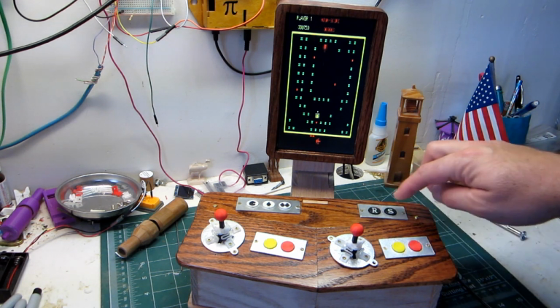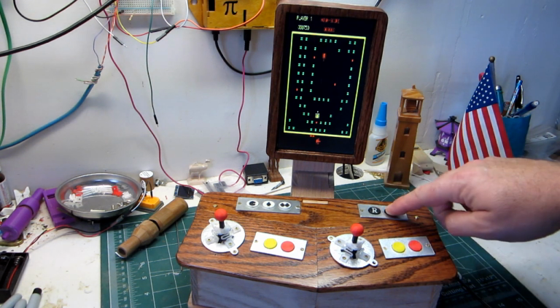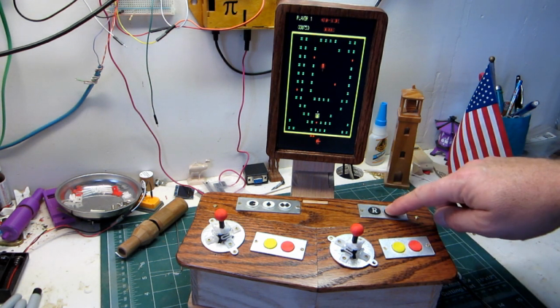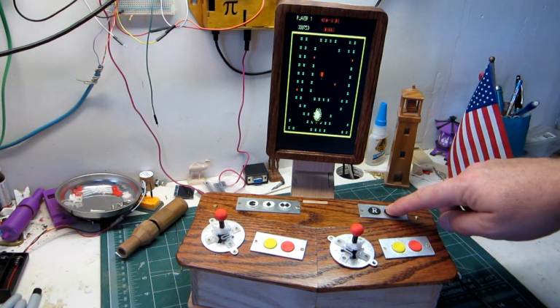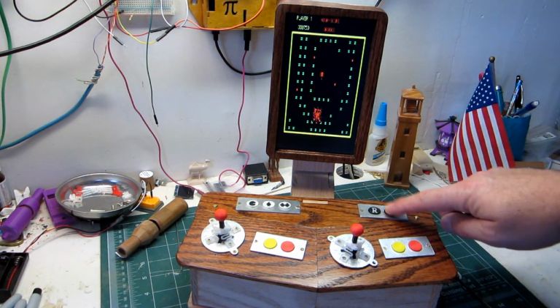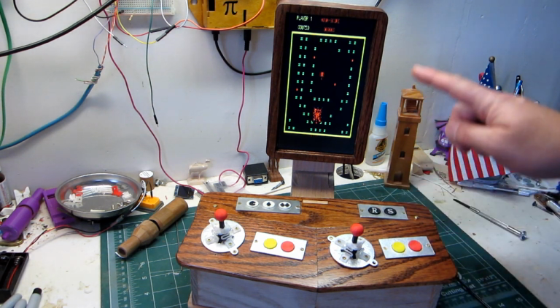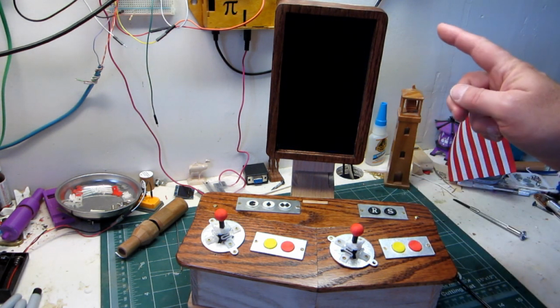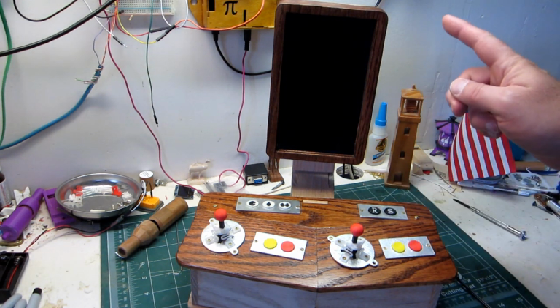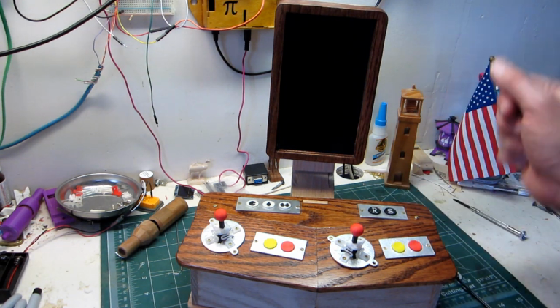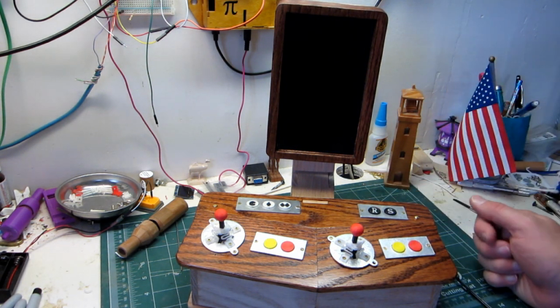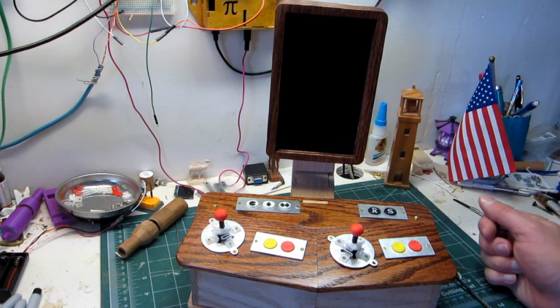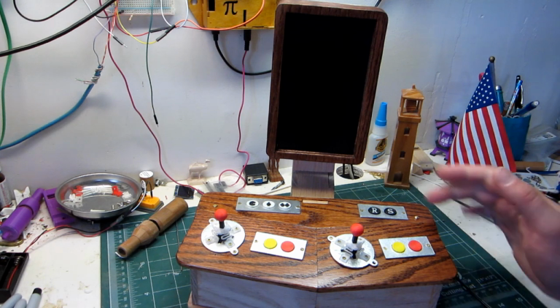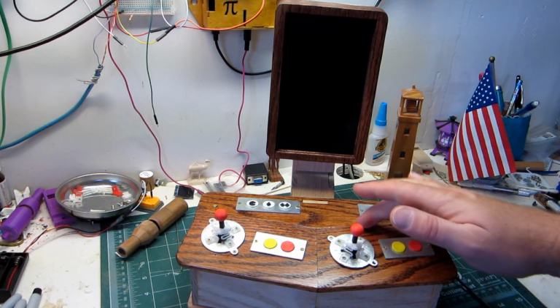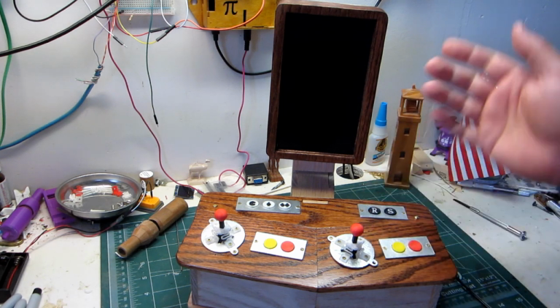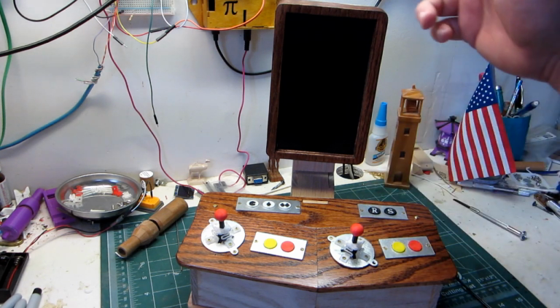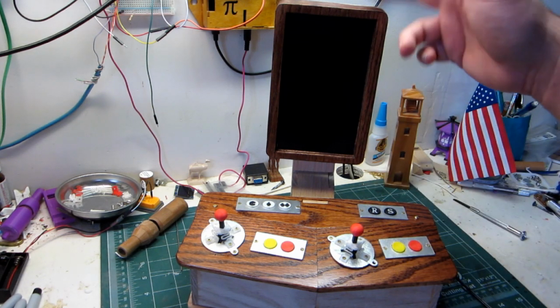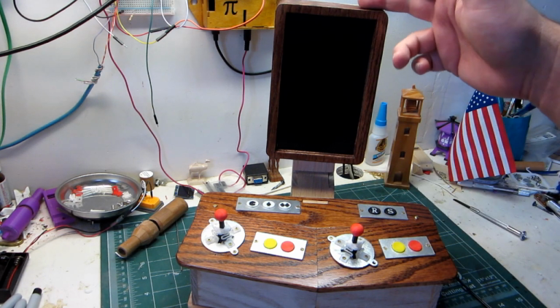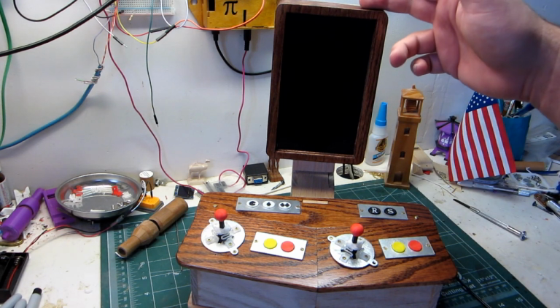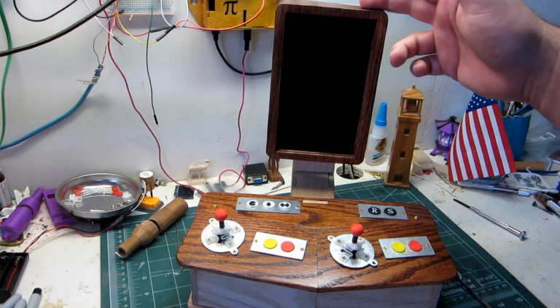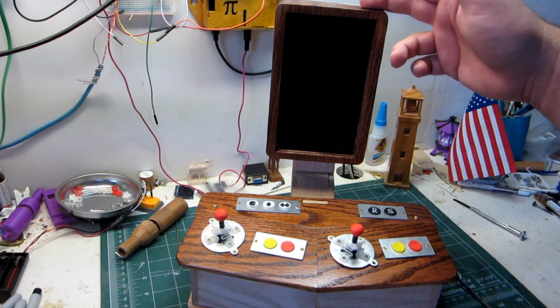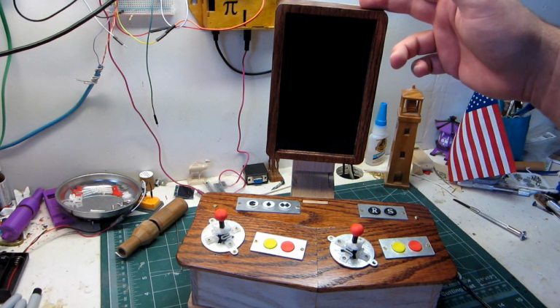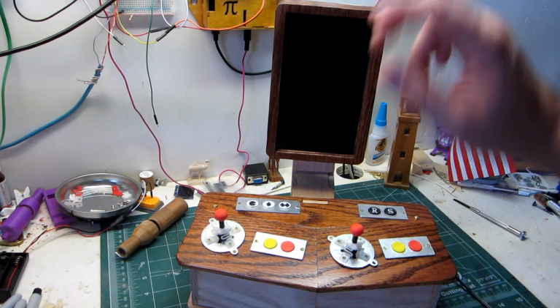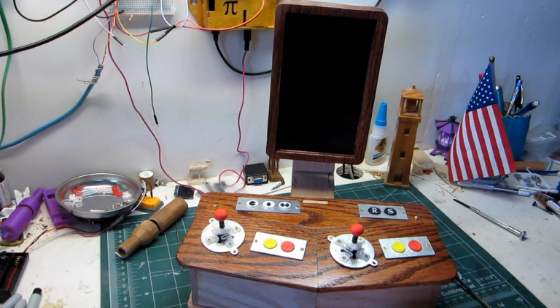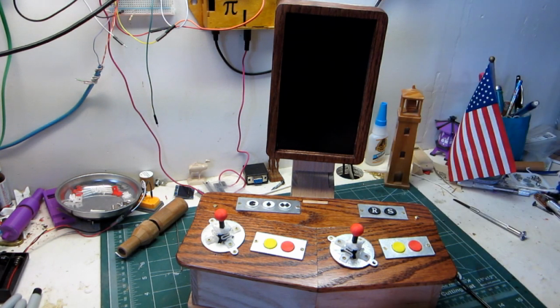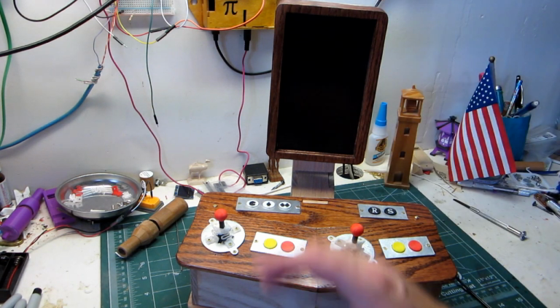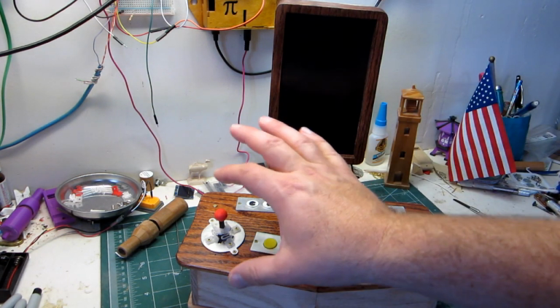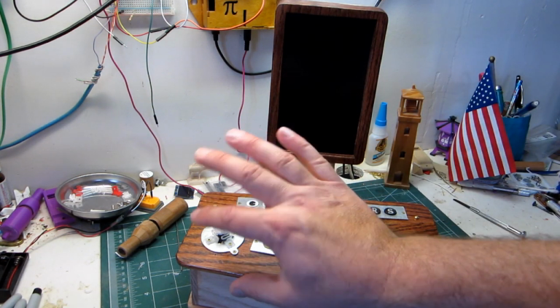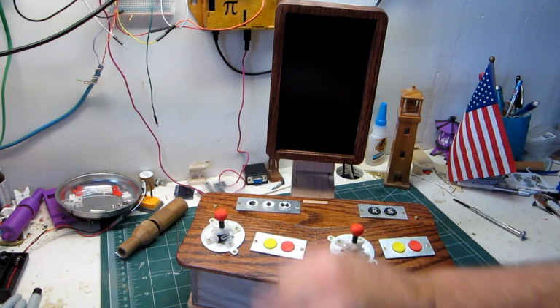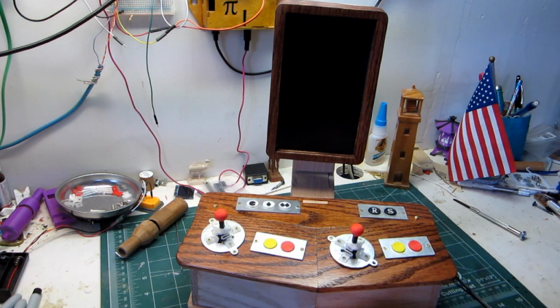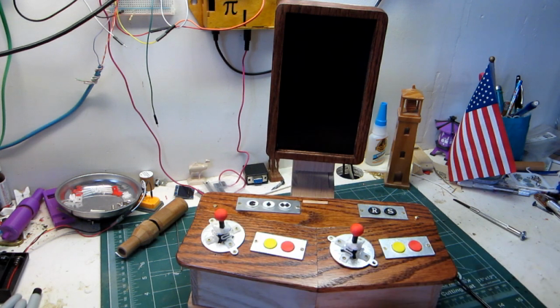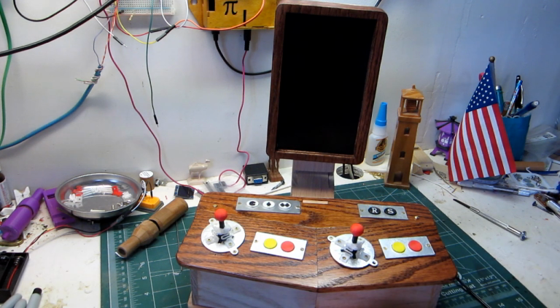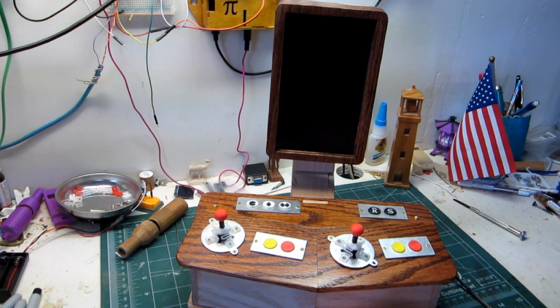I also have a shutdown button. Hit that and it flips the latching relay to off. And pushing down on the joystick boots it back up.